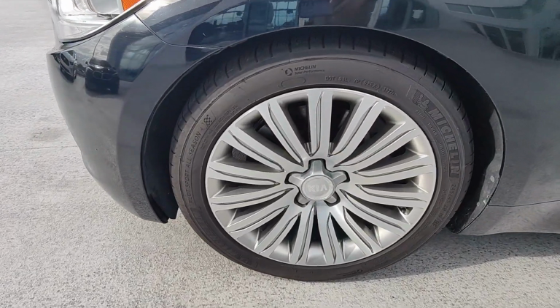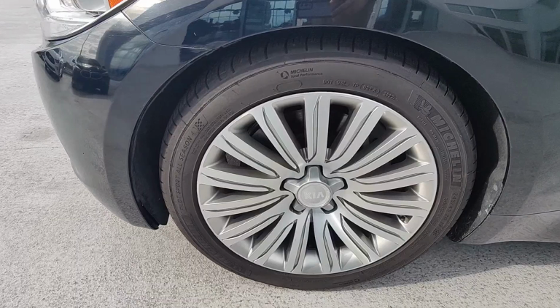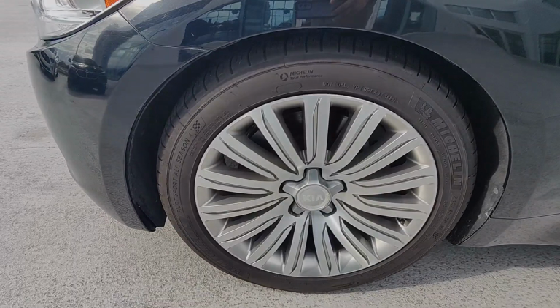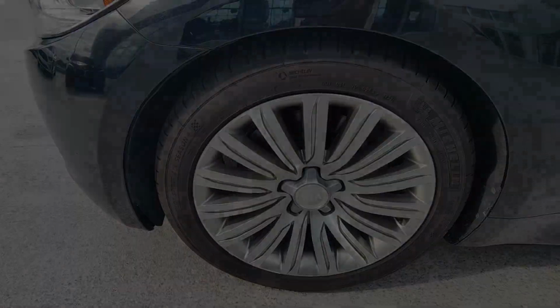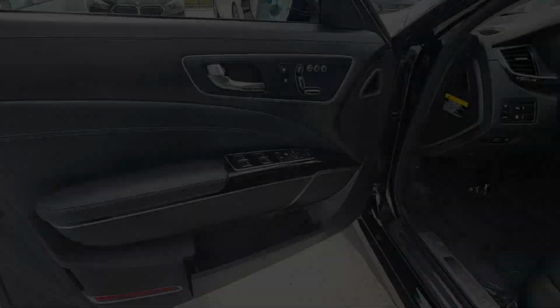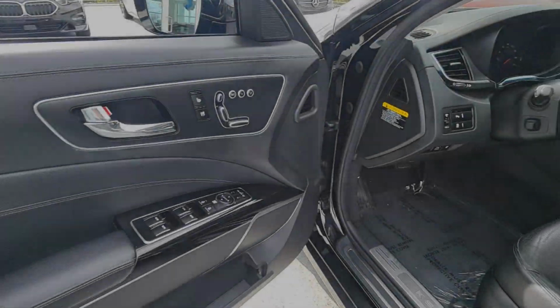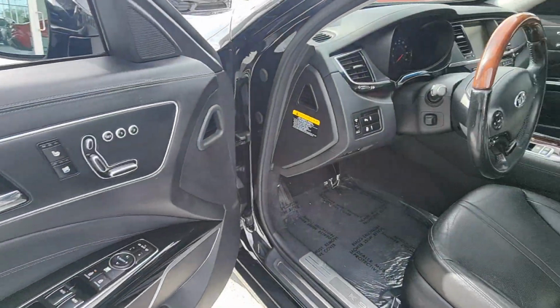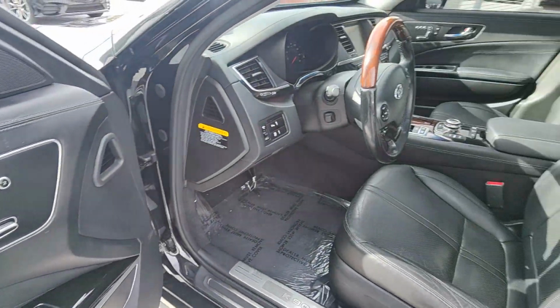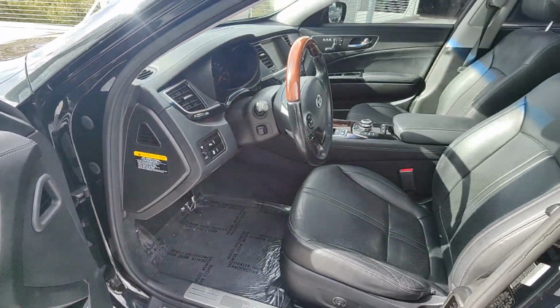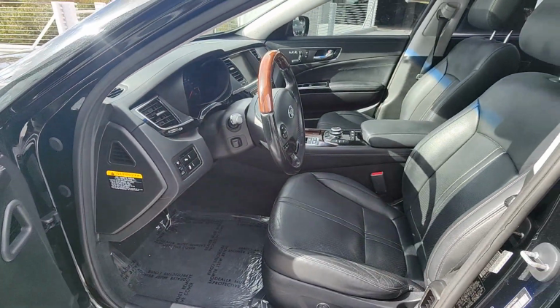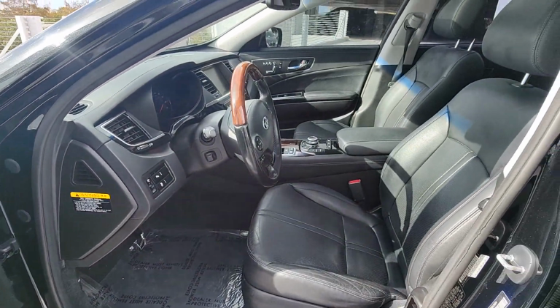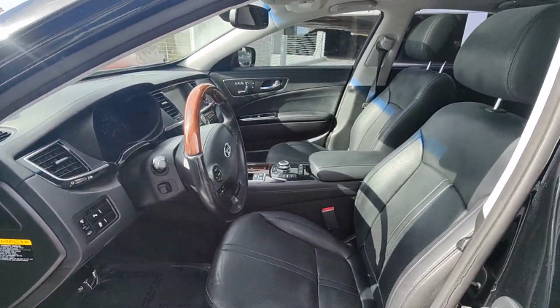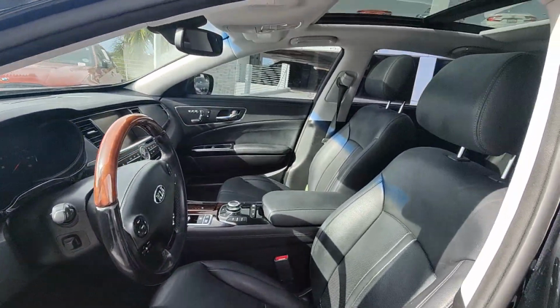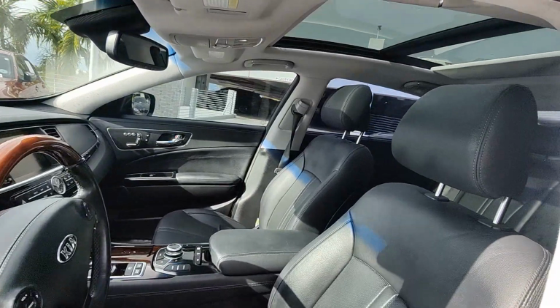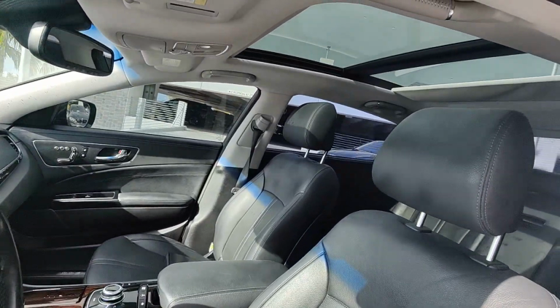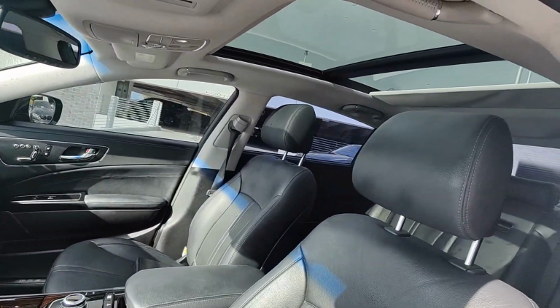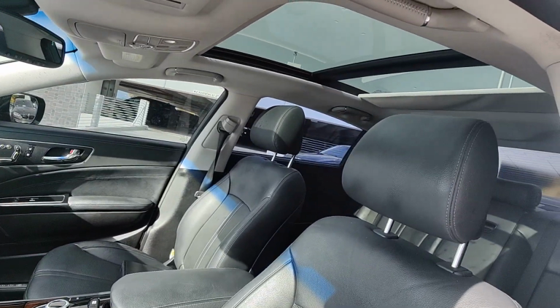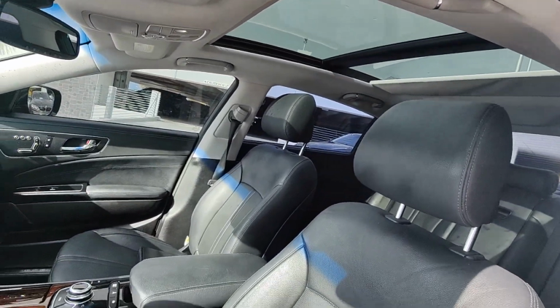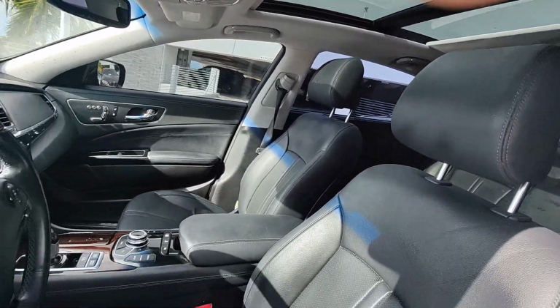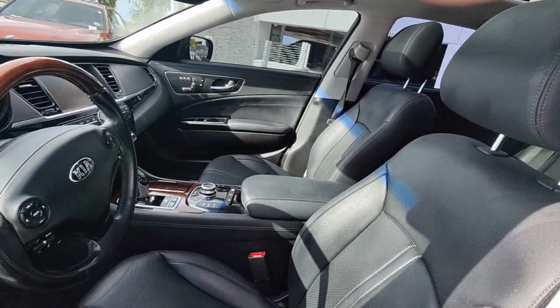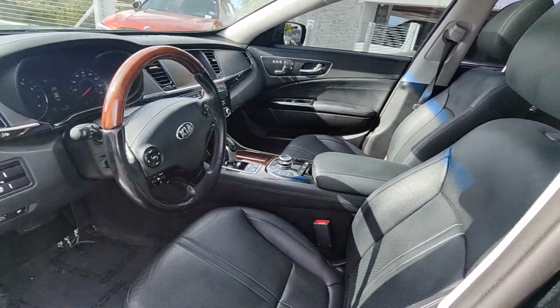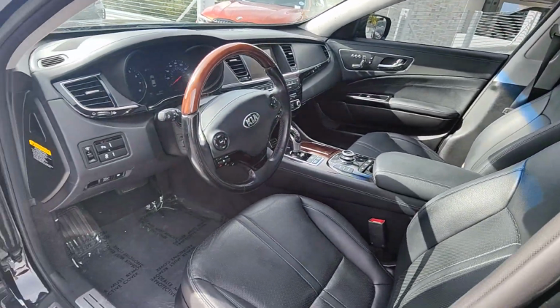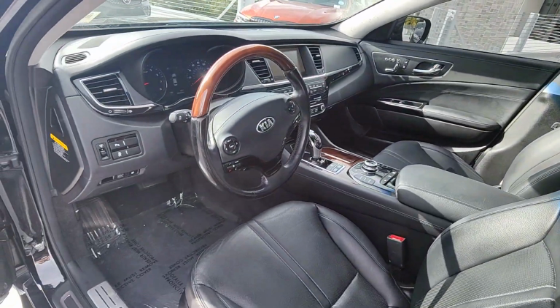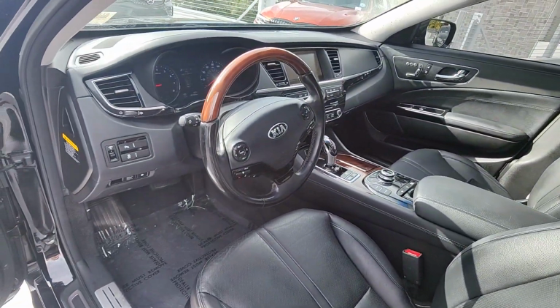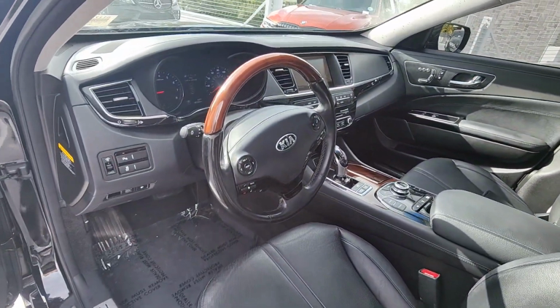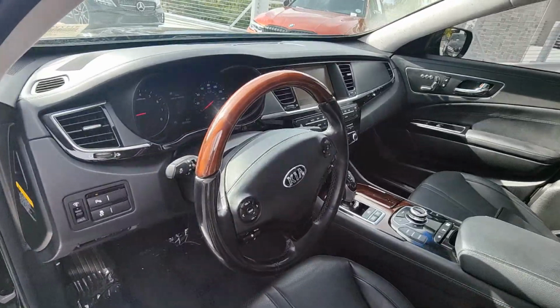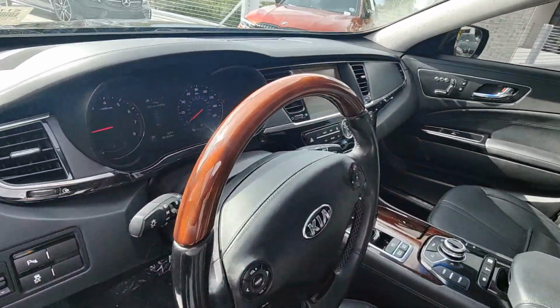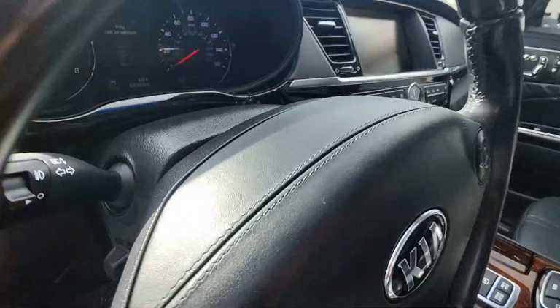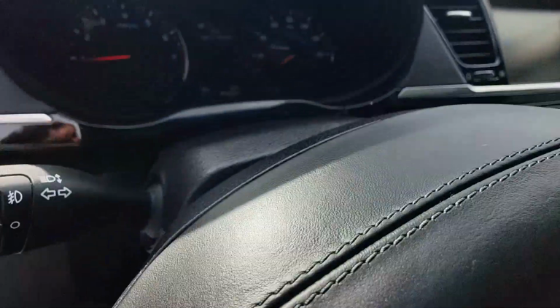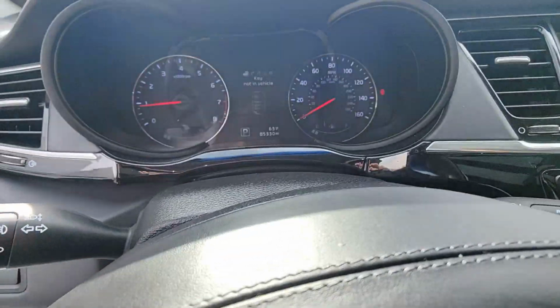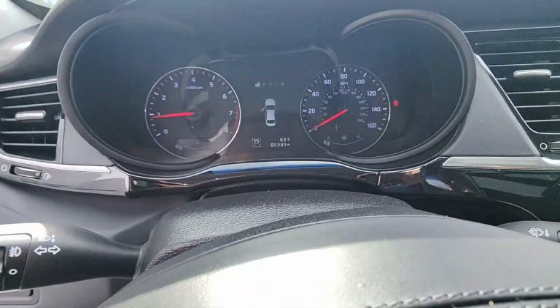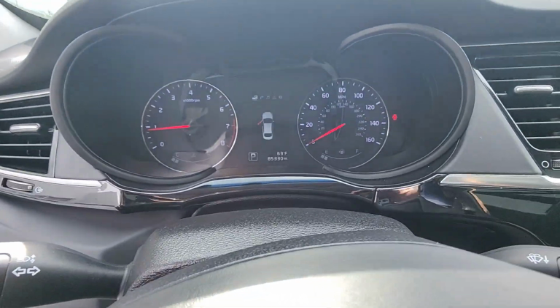Heated steering wheel, navigation system, moonroof, cooled front seat, power passenger seat, heated rear seat, woodgrain interior trim, satellite radio, backup camera, steering wheel audio controls.